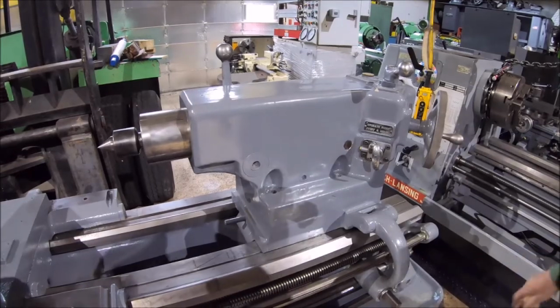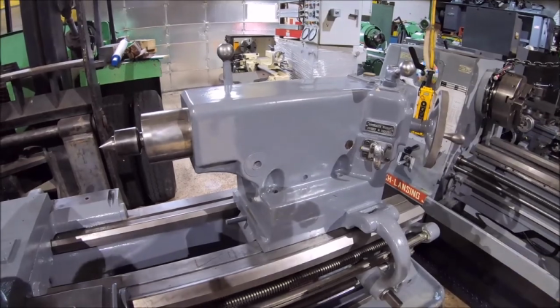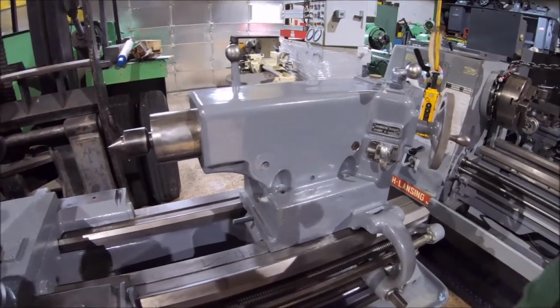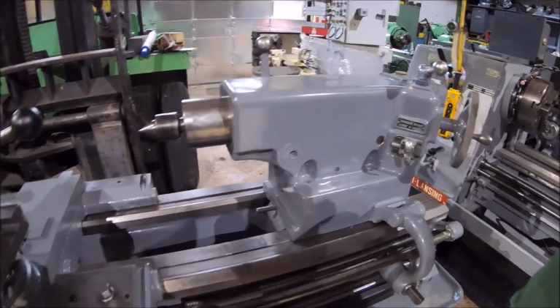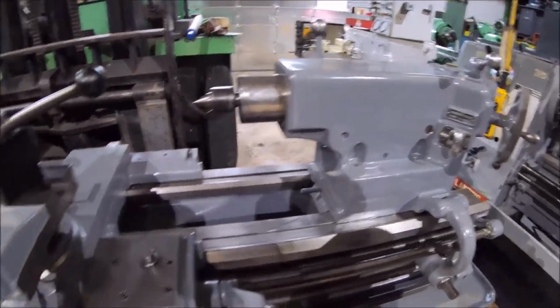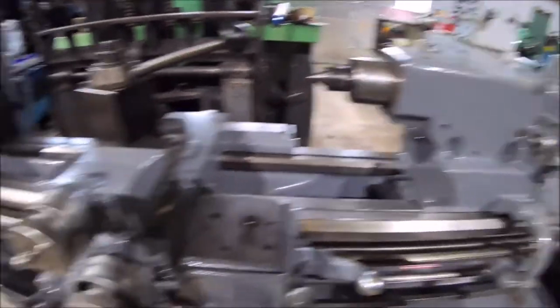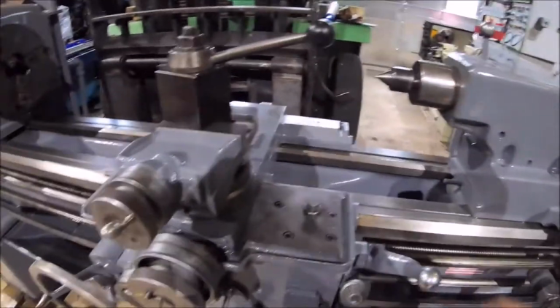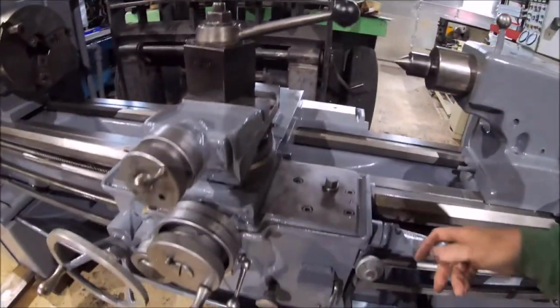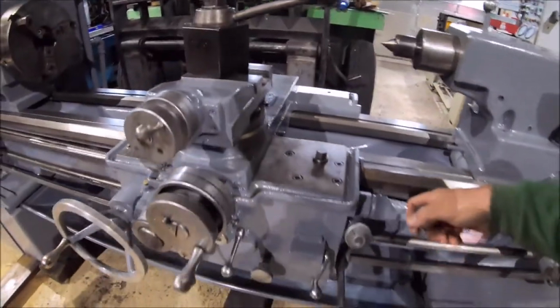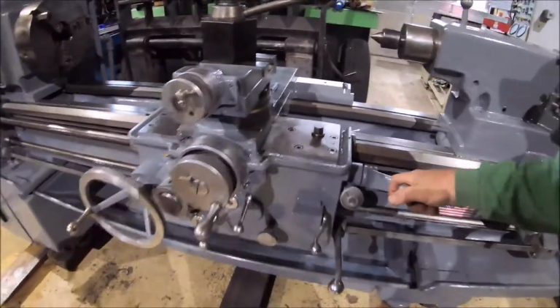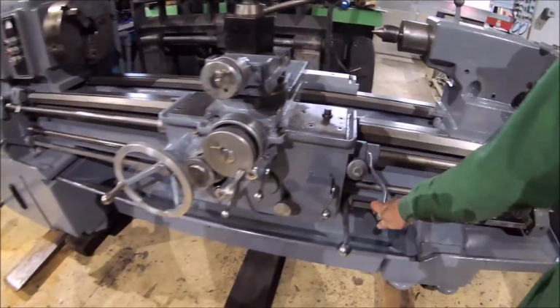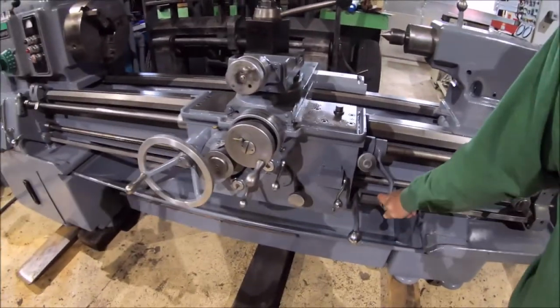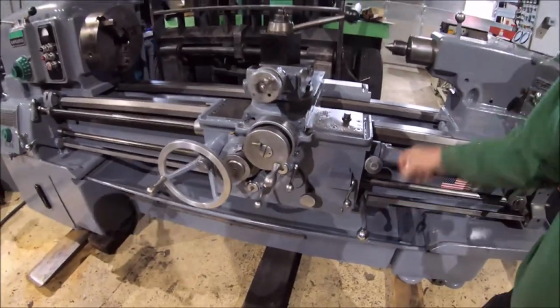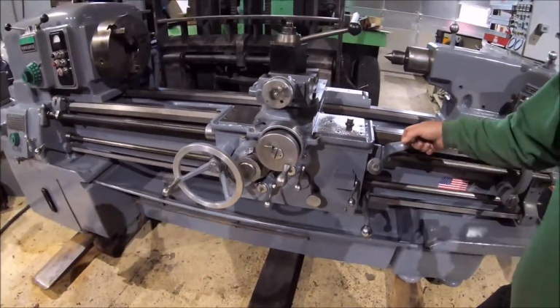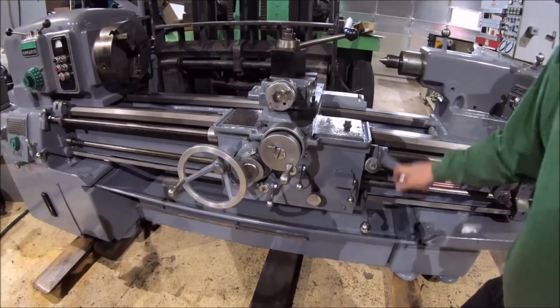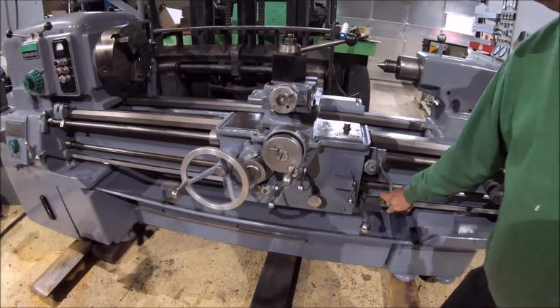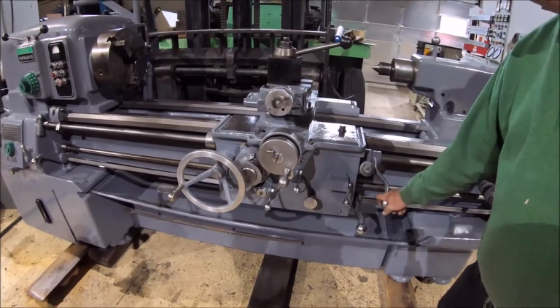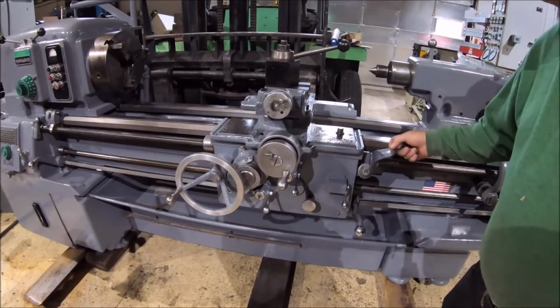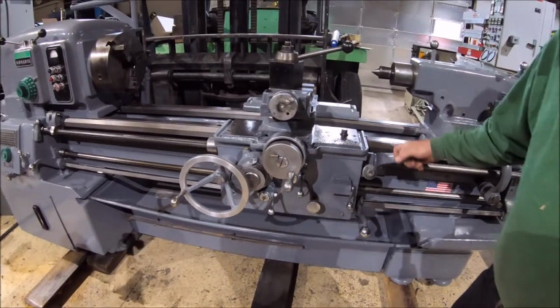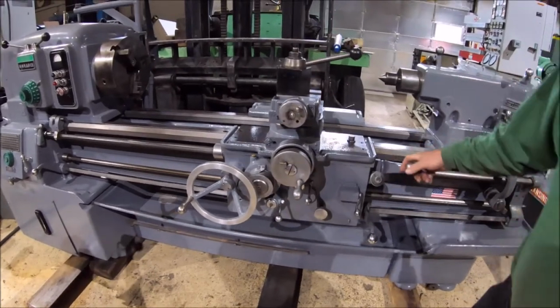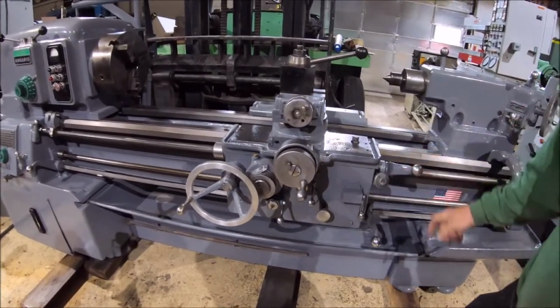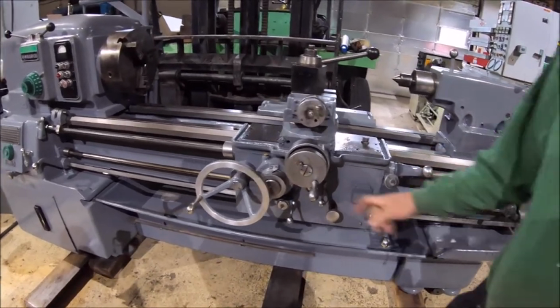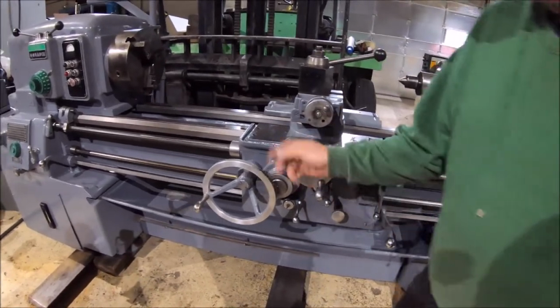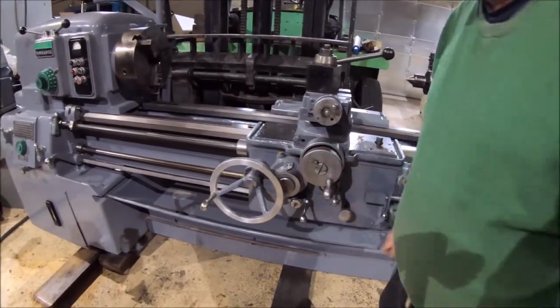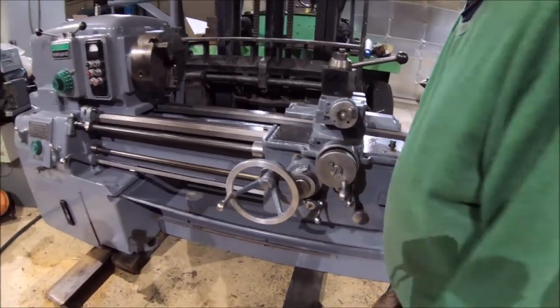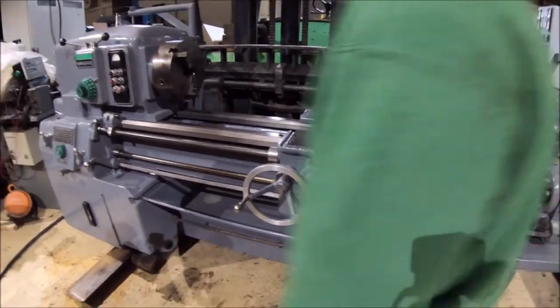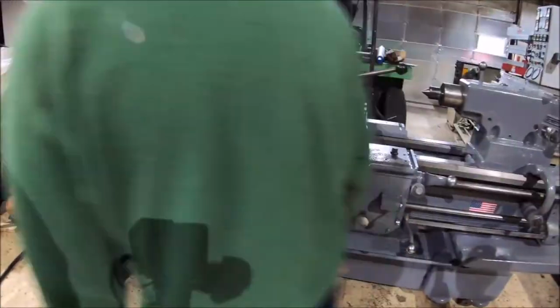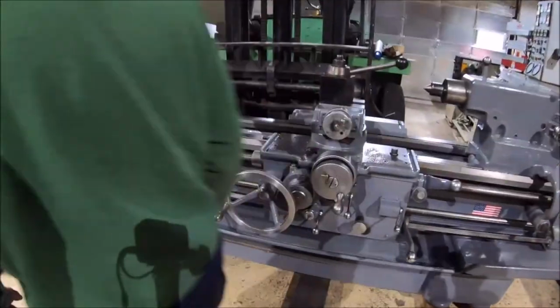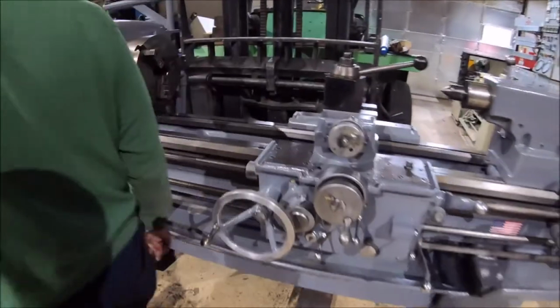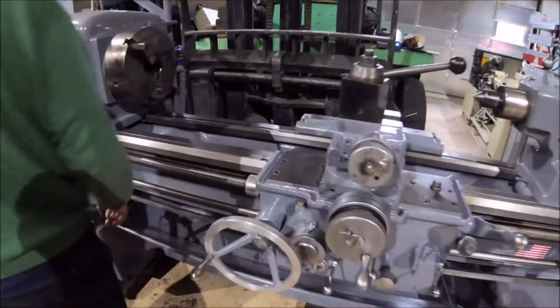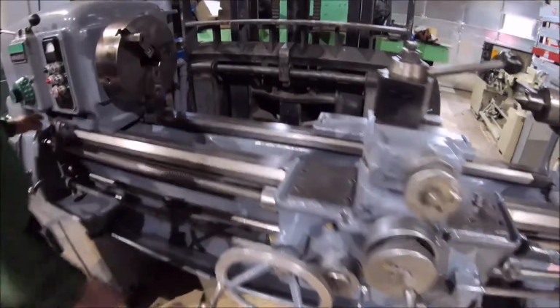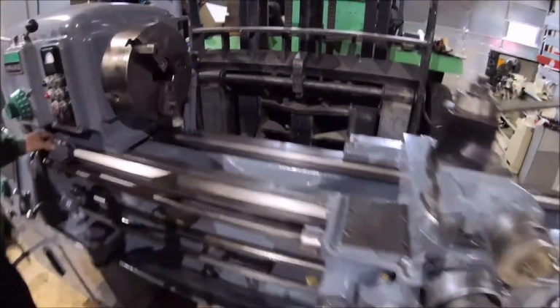It's got forward and reversing for the feed on here. Quick shift — it's nice with a kick out. It's also got a dial stop.